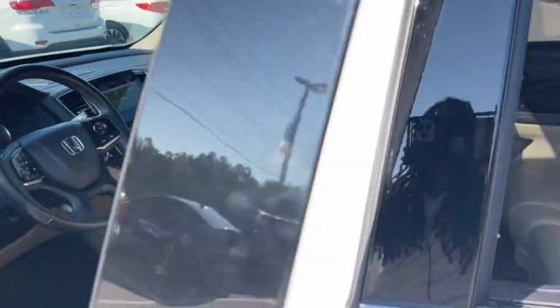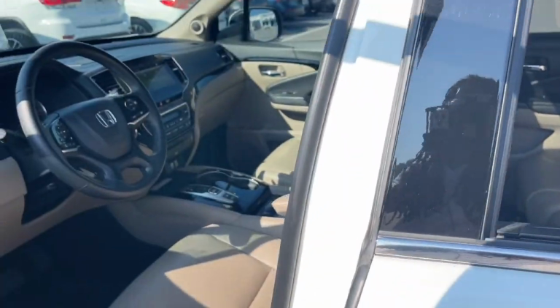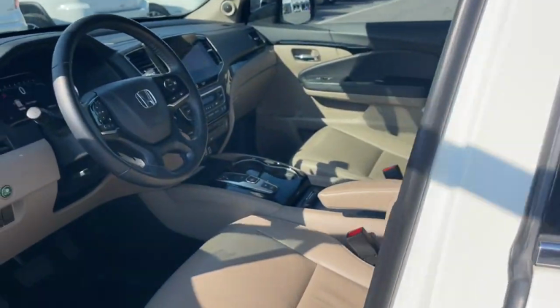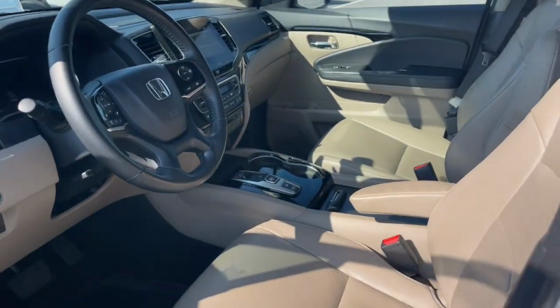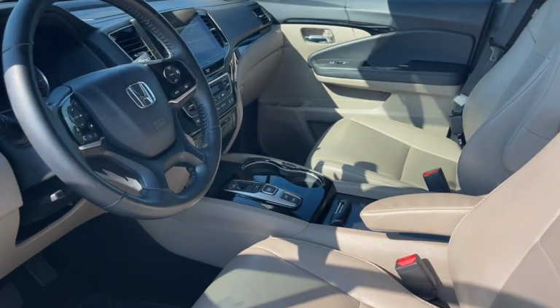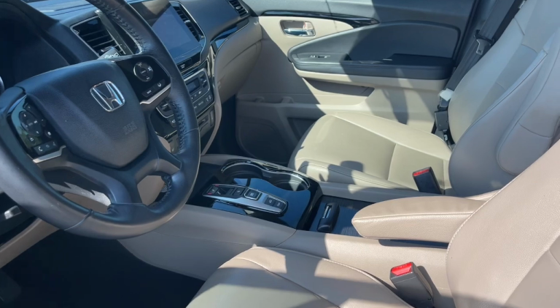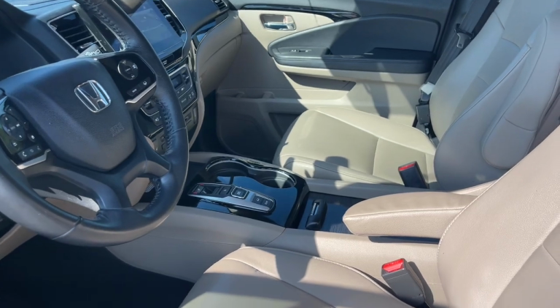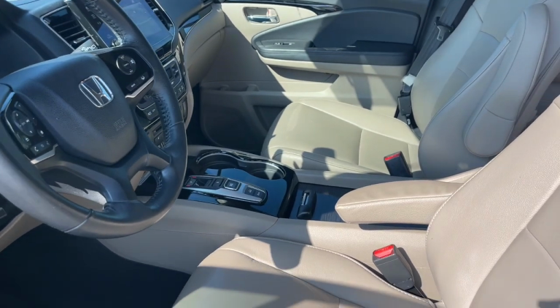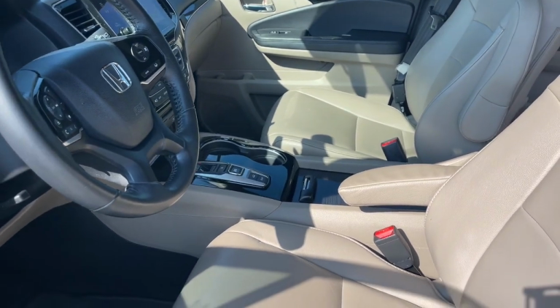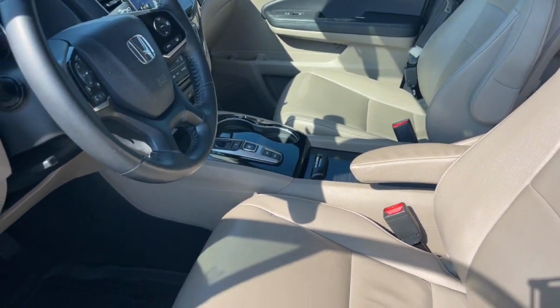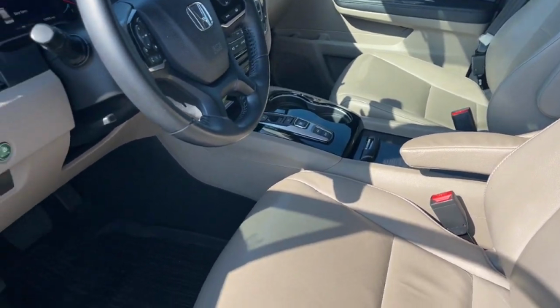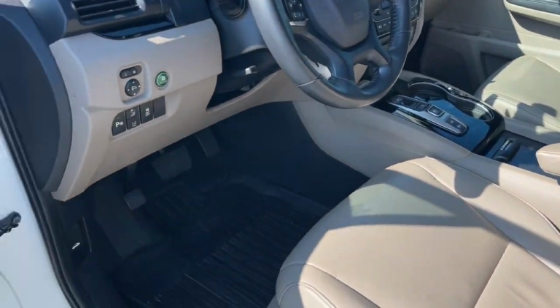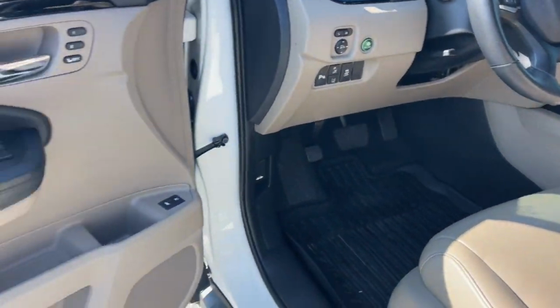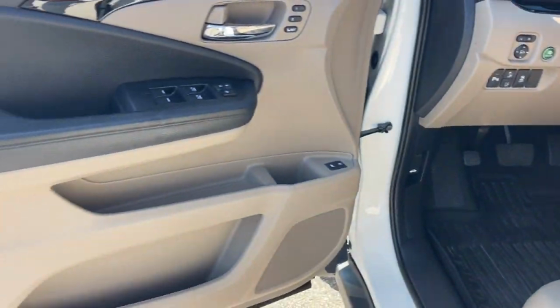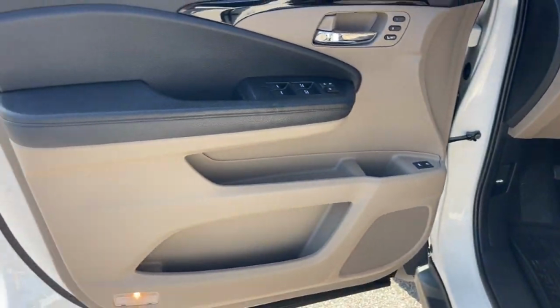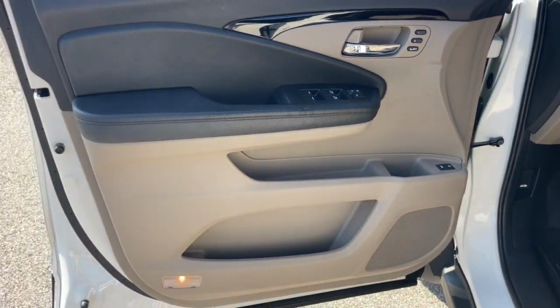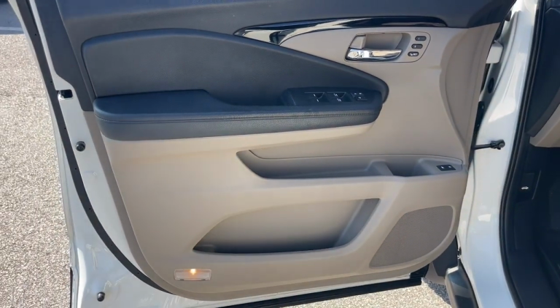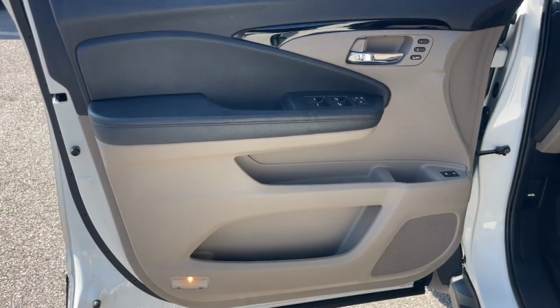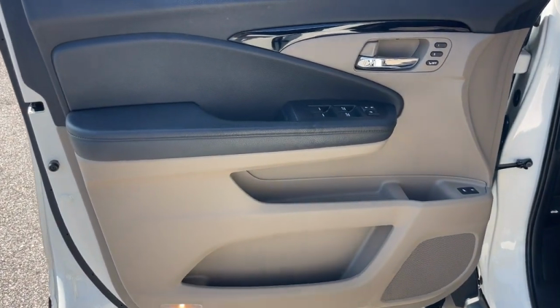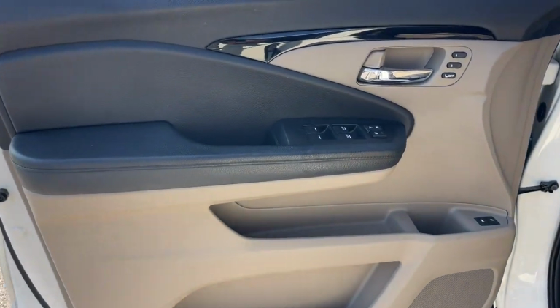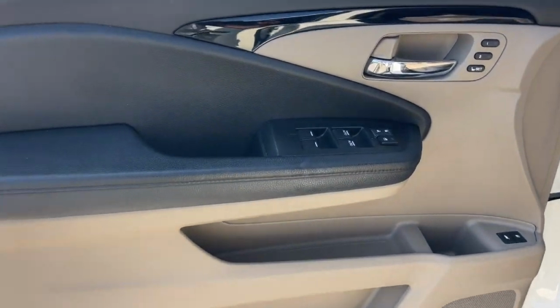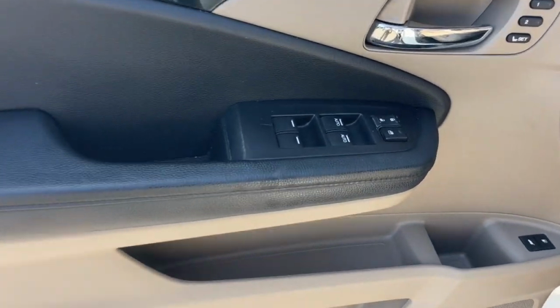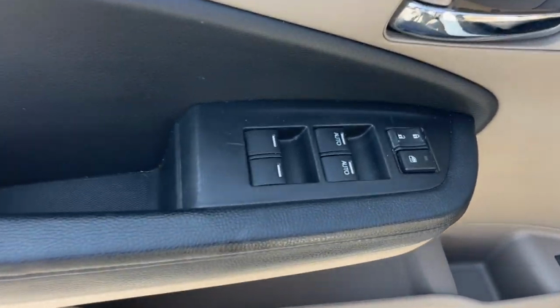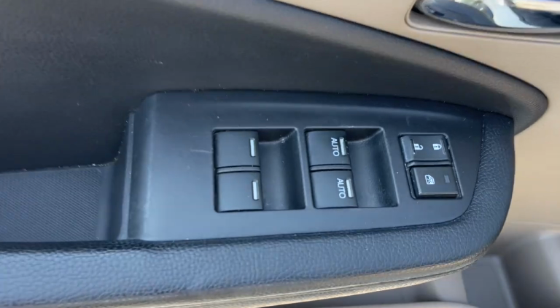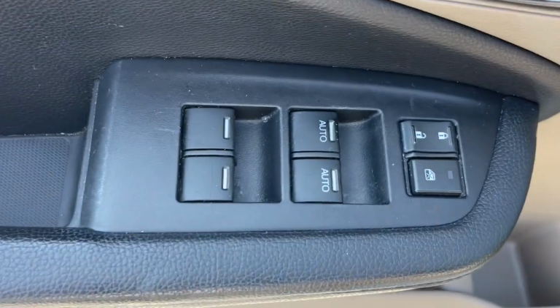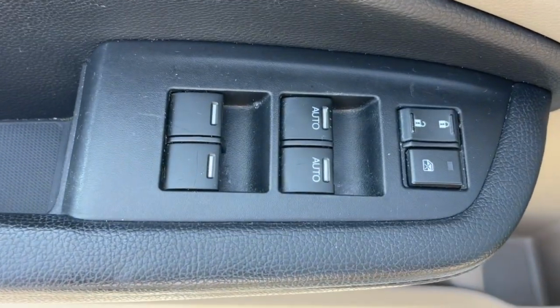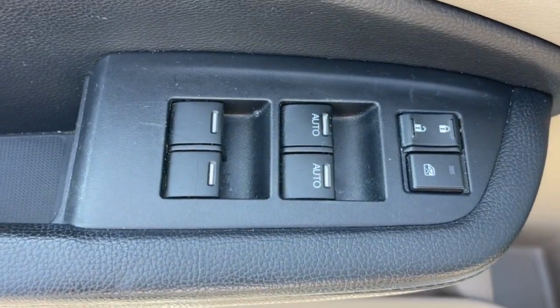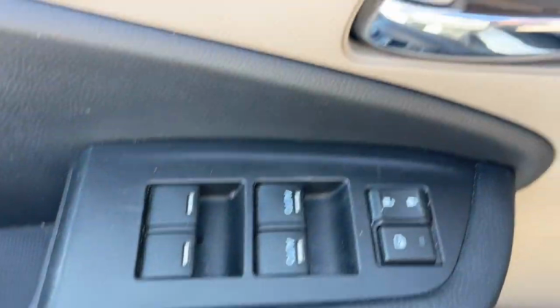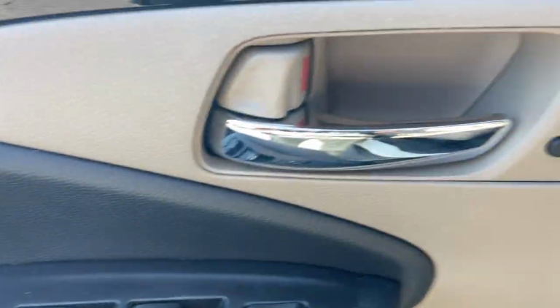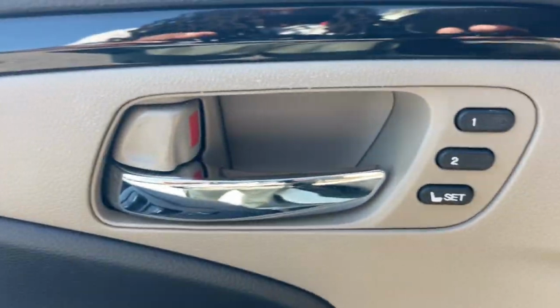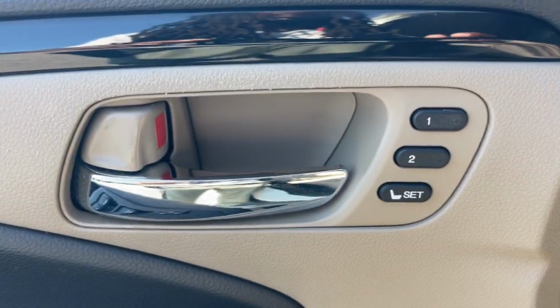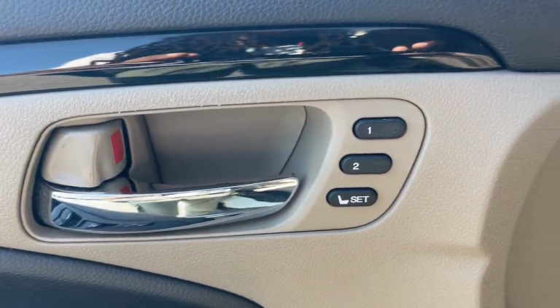With seating for up to eight passengers, a comfortable and spacious cabin, and the latest connectivity technology, it has everything you need to power your adventures.